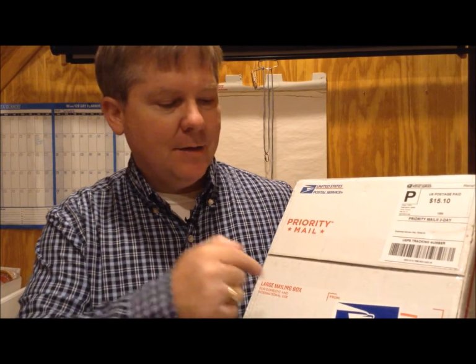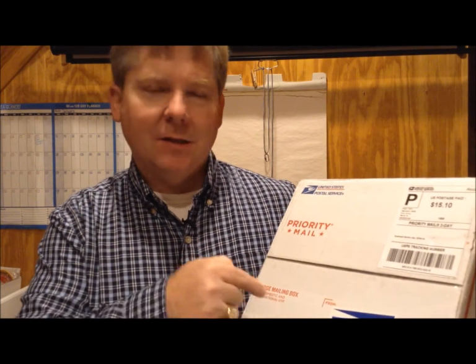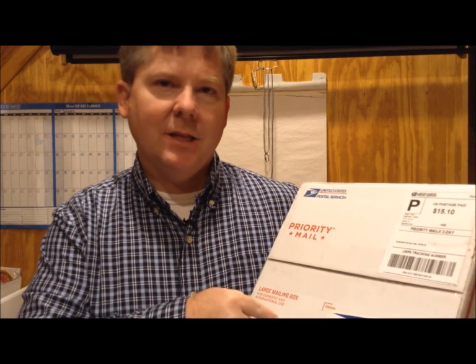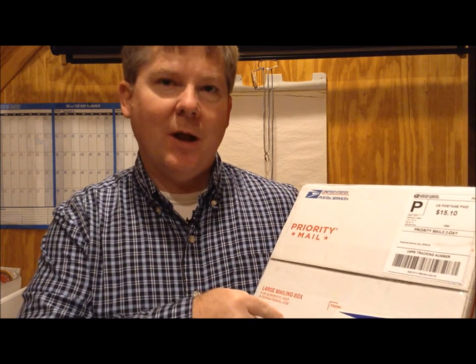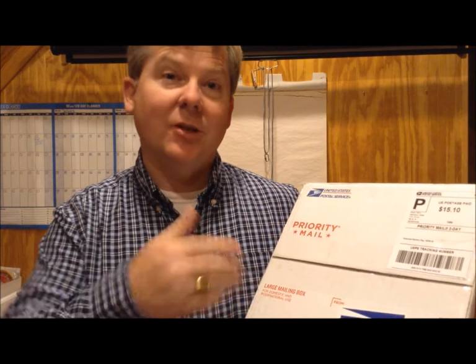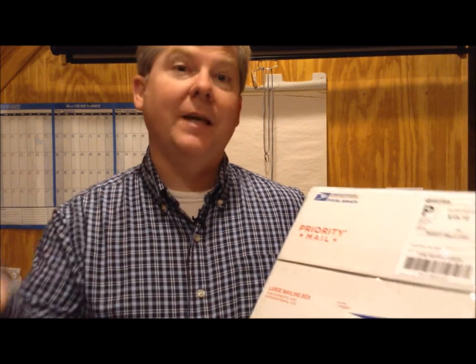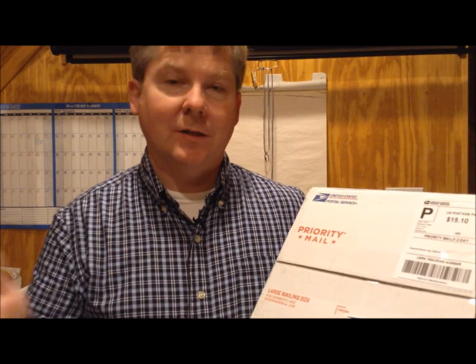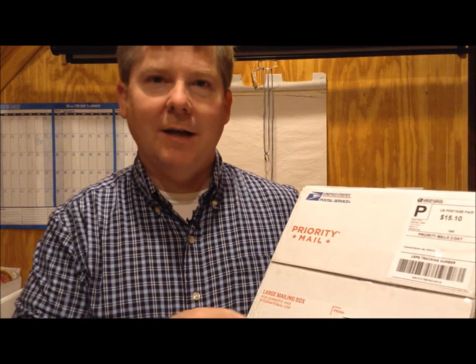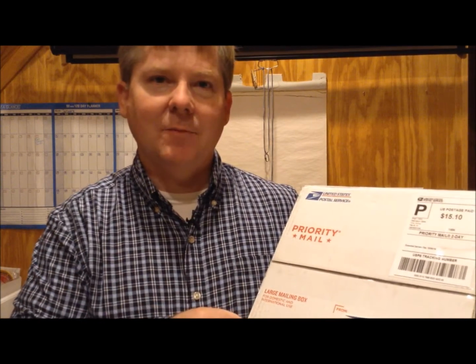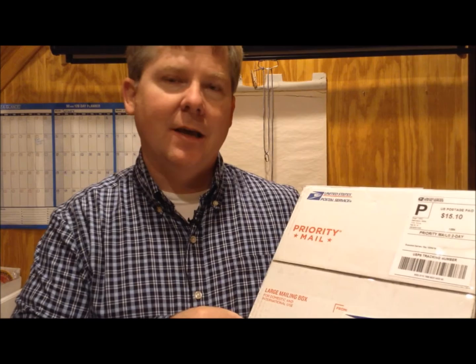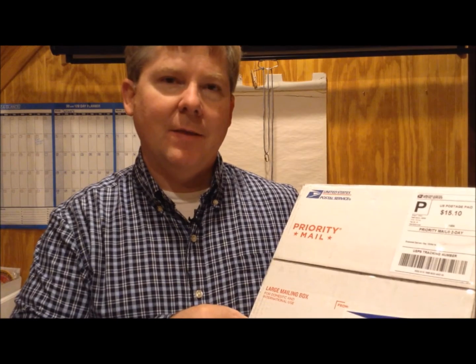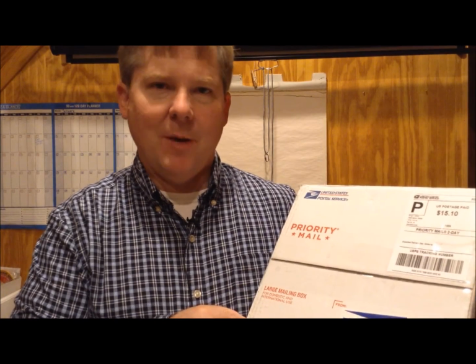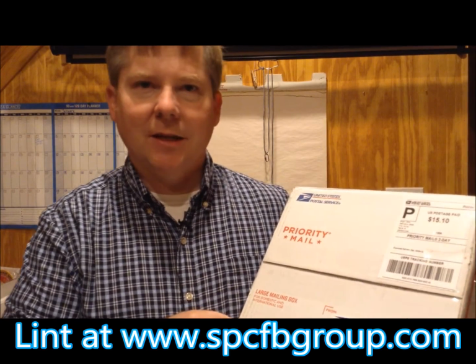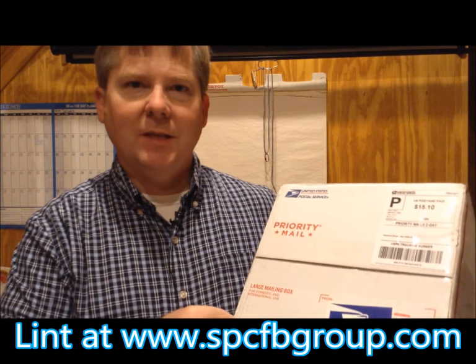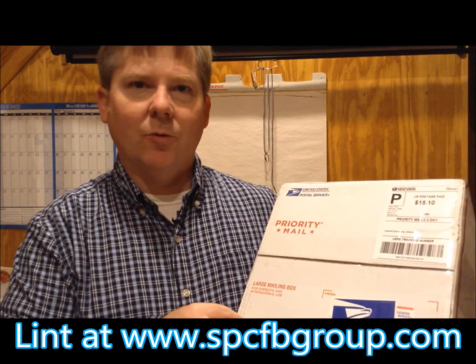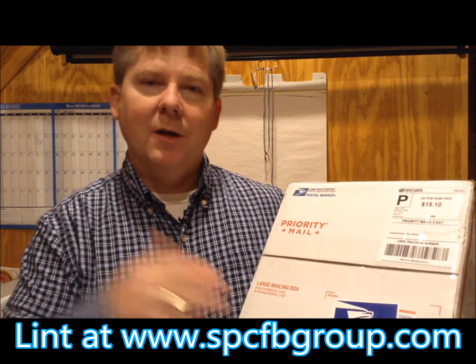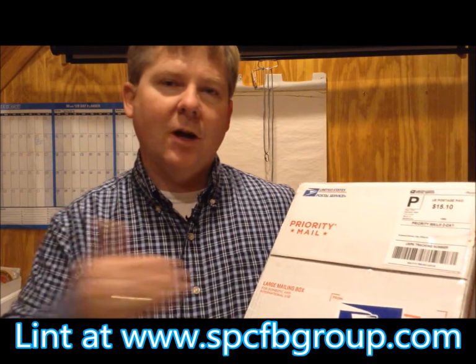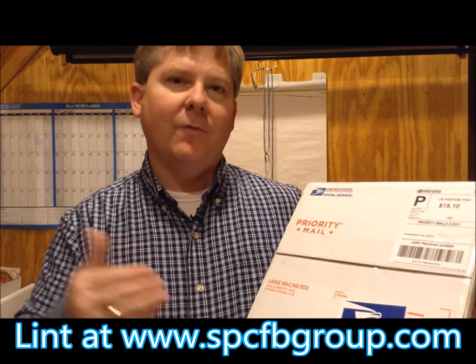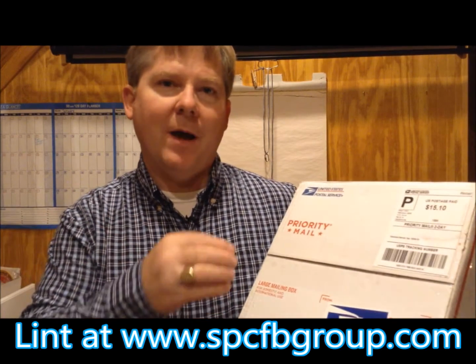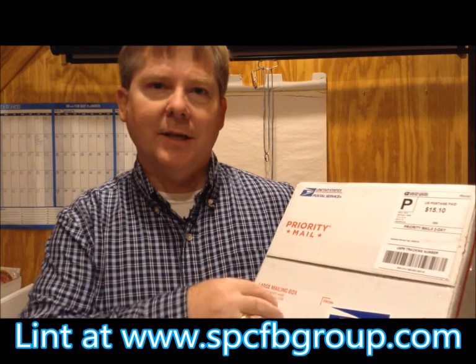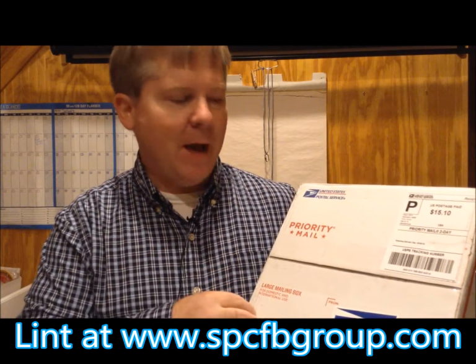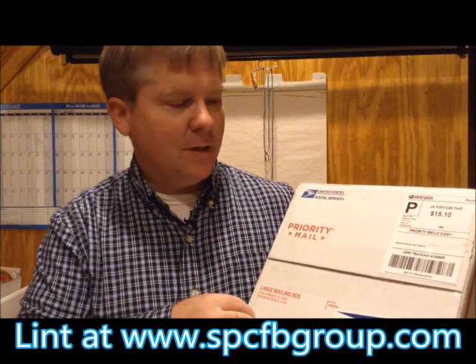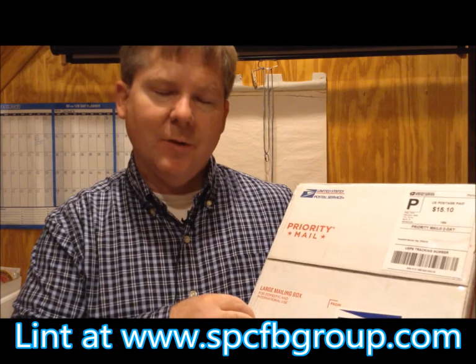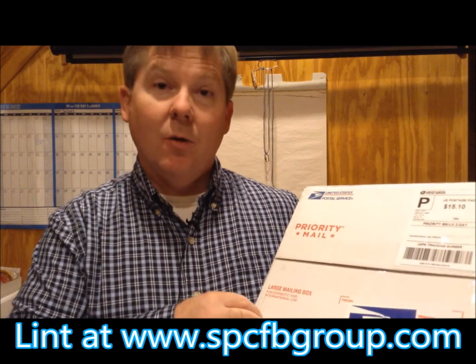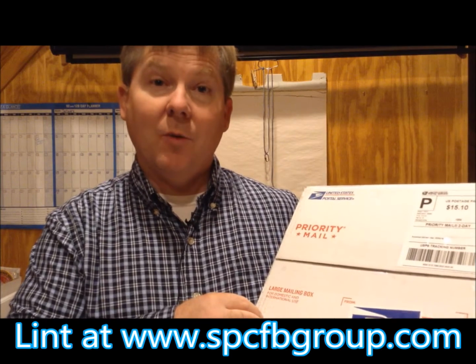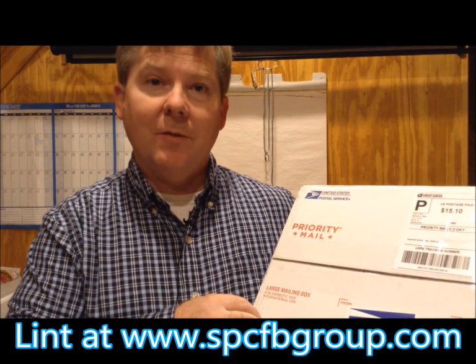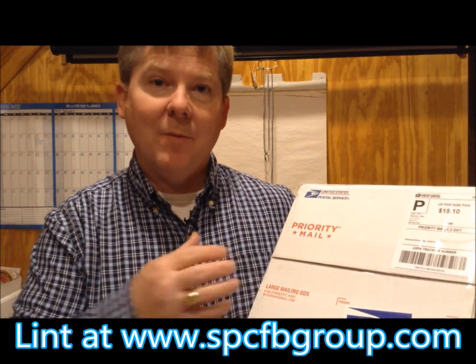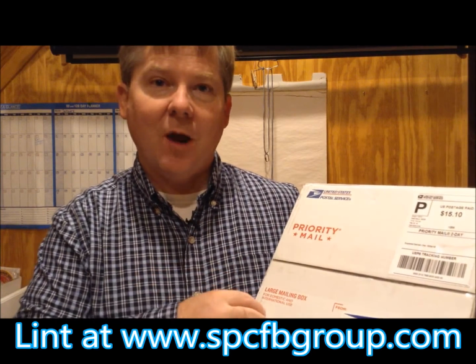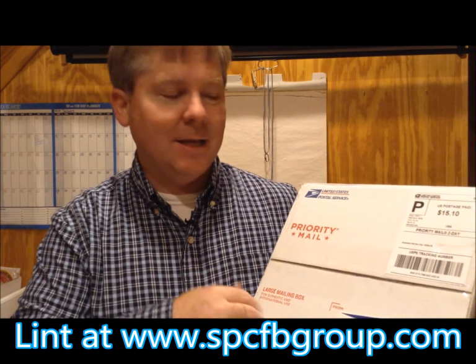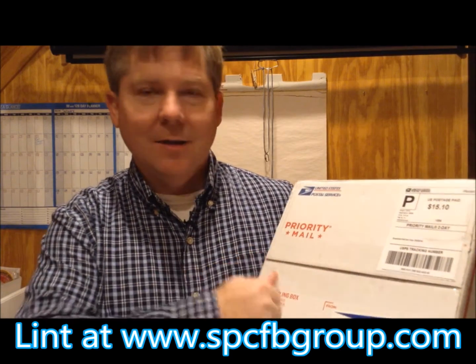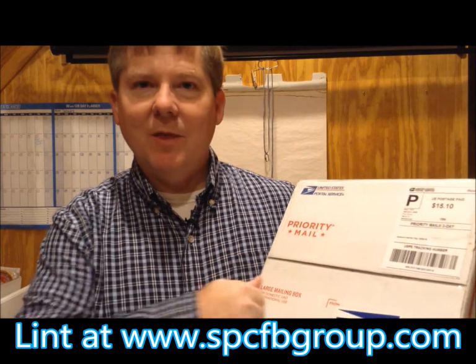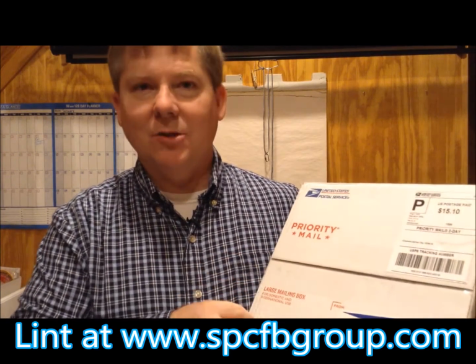This is a collection that I bought actually through Facebook. Someone contacted me in the Scout Patch Collectors Facebook group. We talked back and forth about this collection of patches that the gentleman wanted to part with, and we came up with a price and he put them in the mail to me.